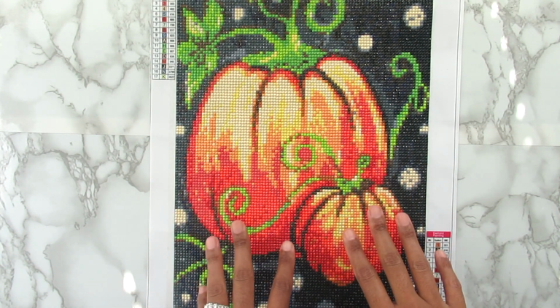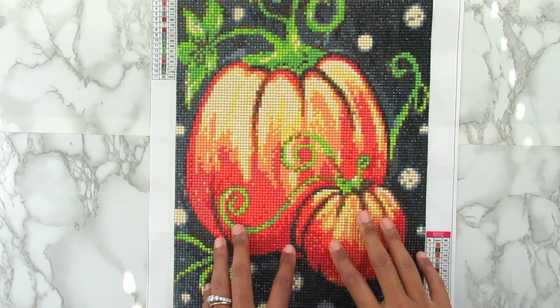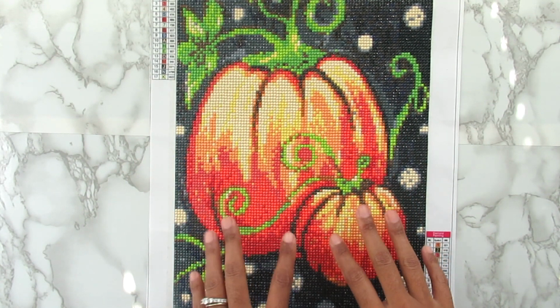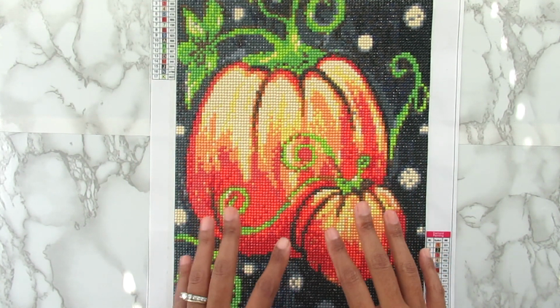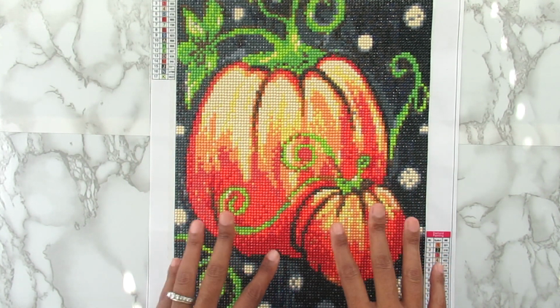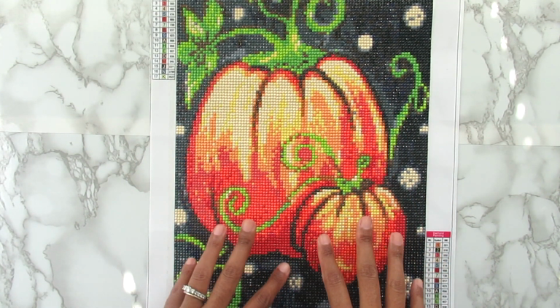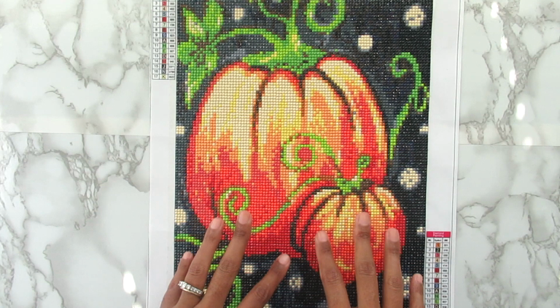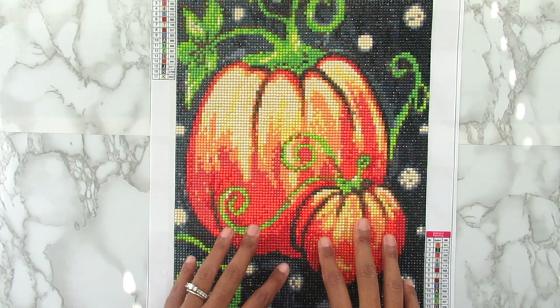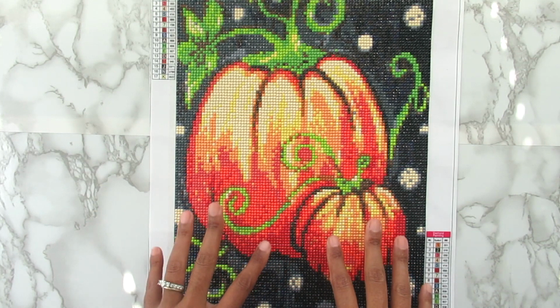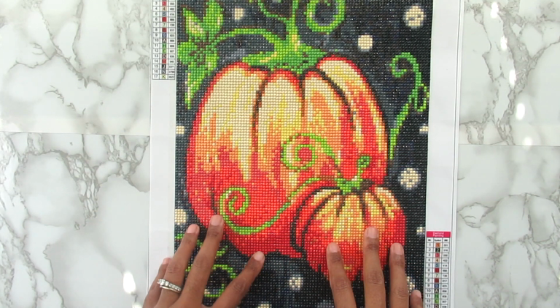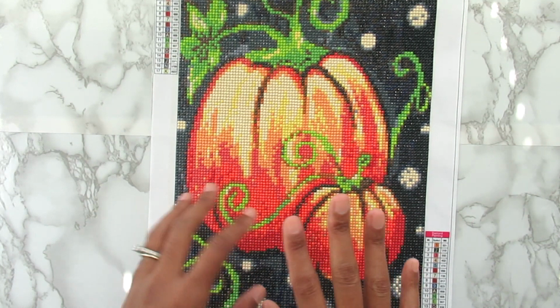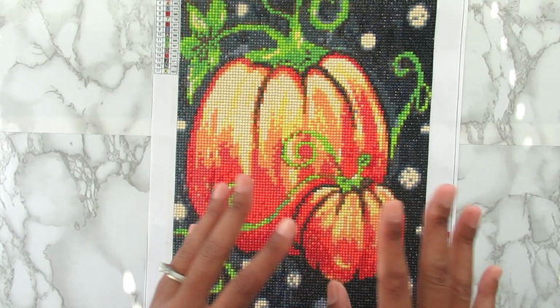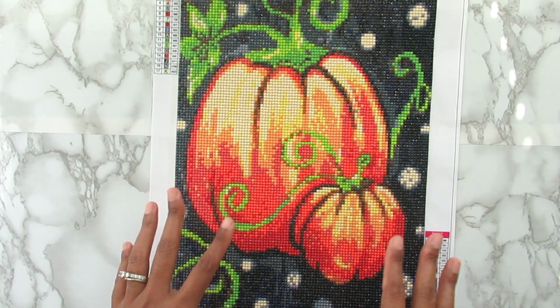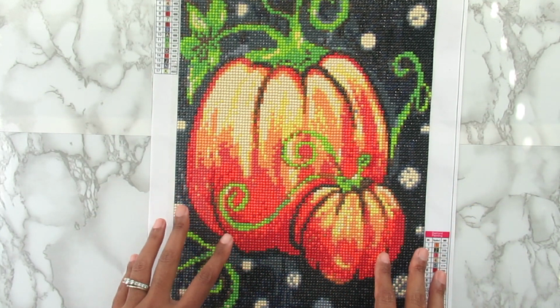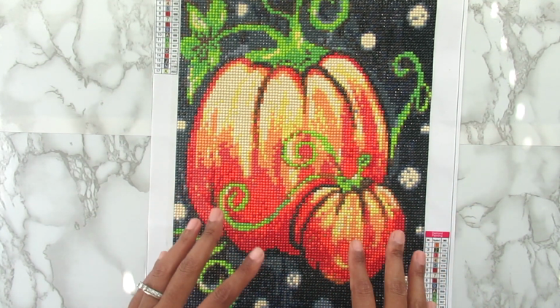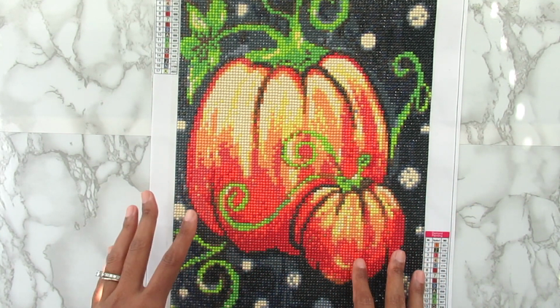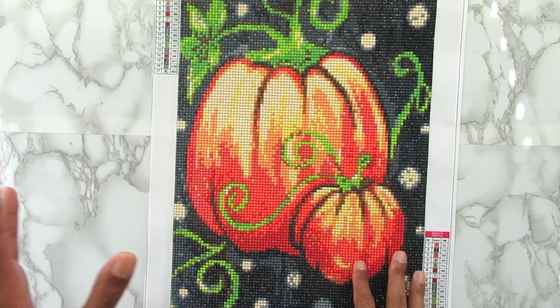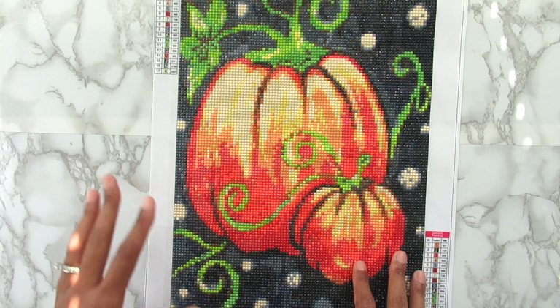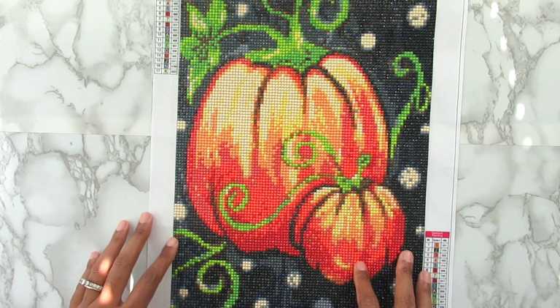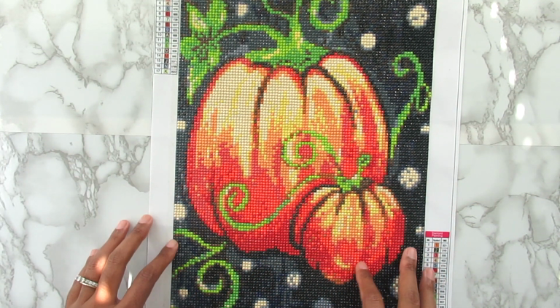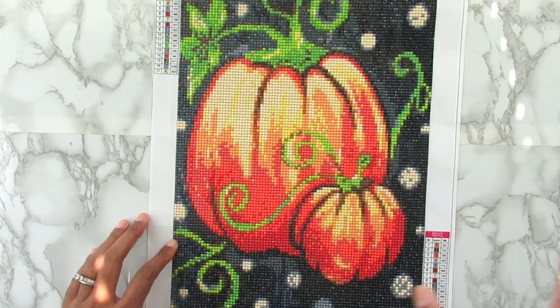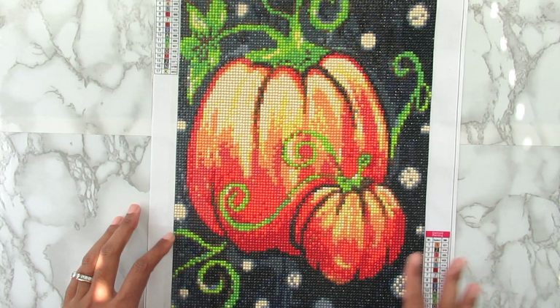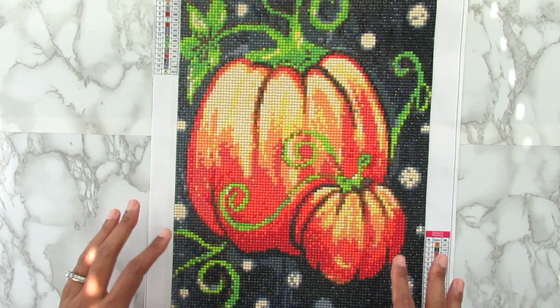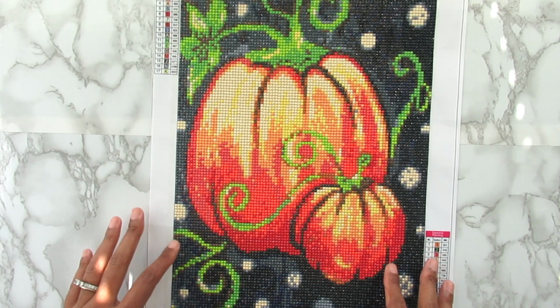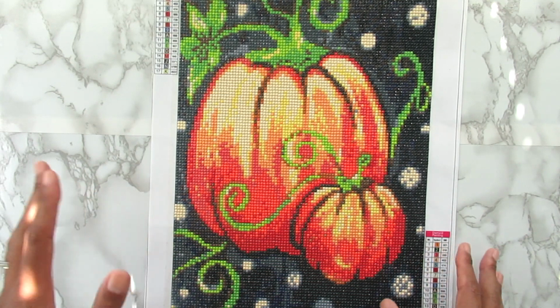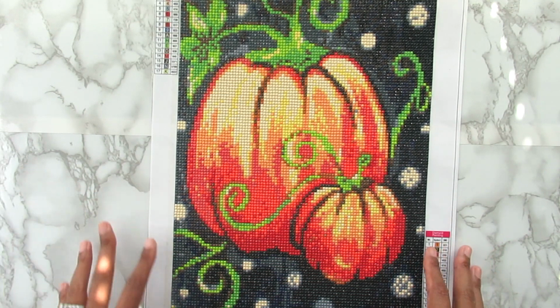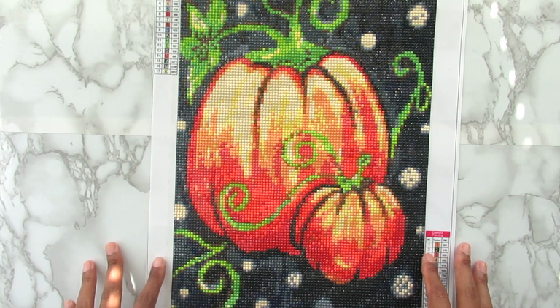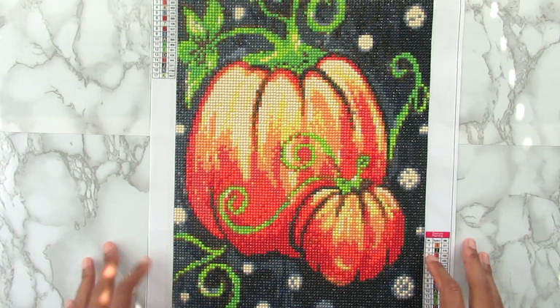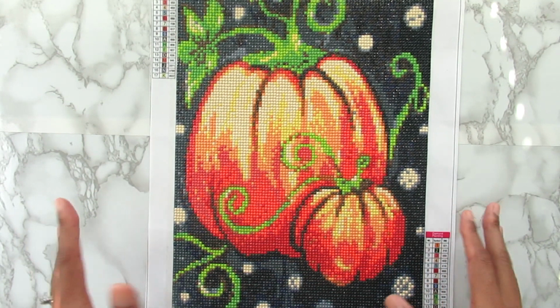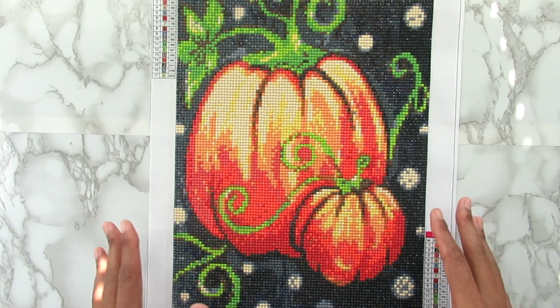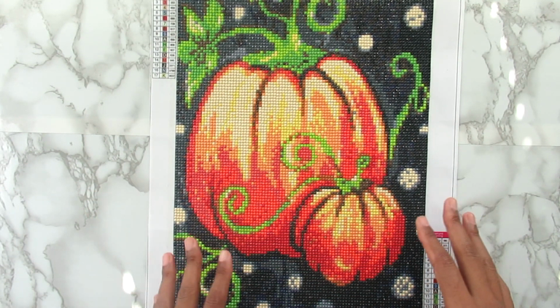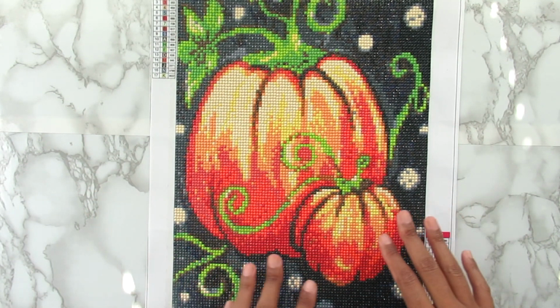This is my diamond painting theme of the month. You guys know I have themes for every month of the year. And now that we are in October, my theme was a pumpkin diamond painting.